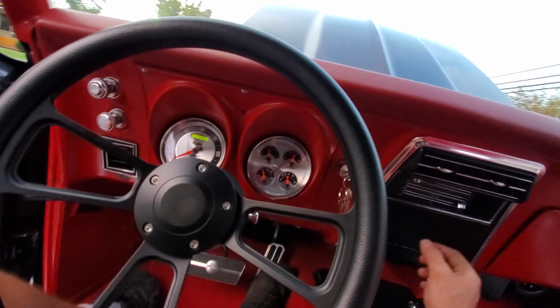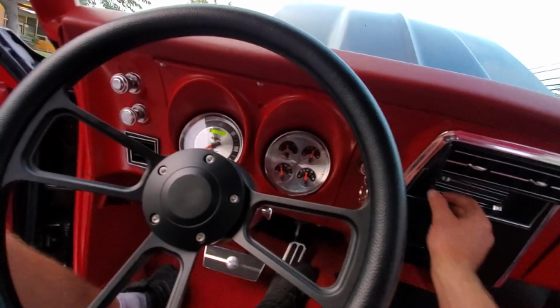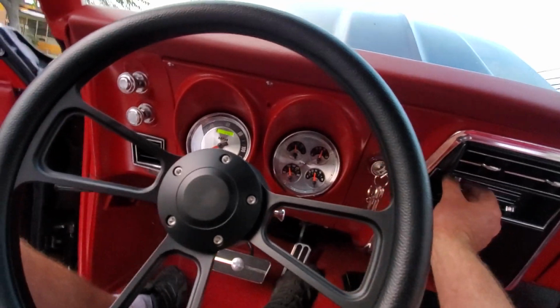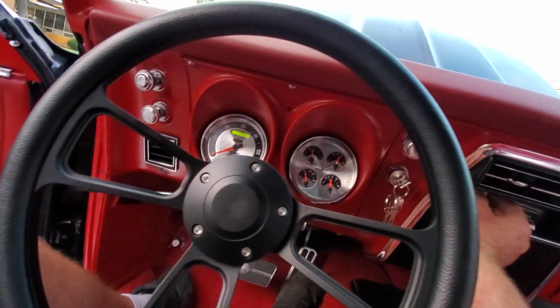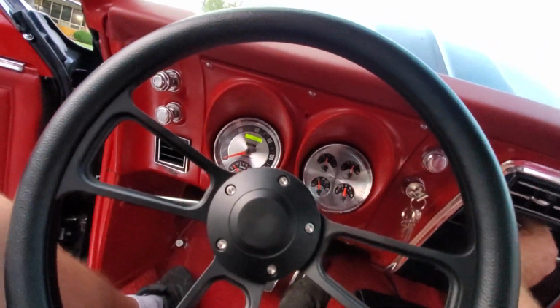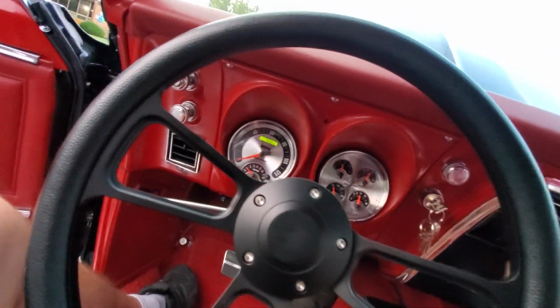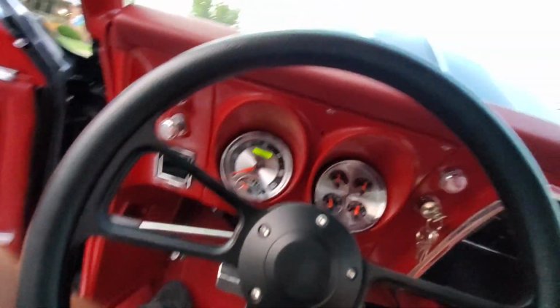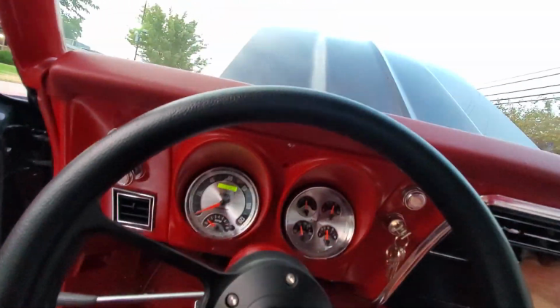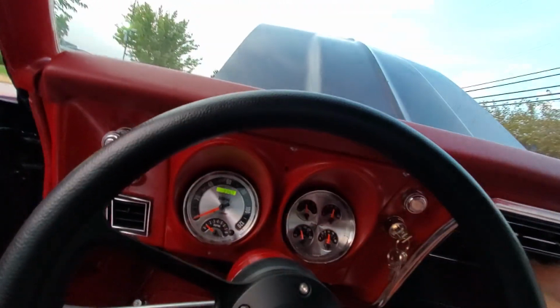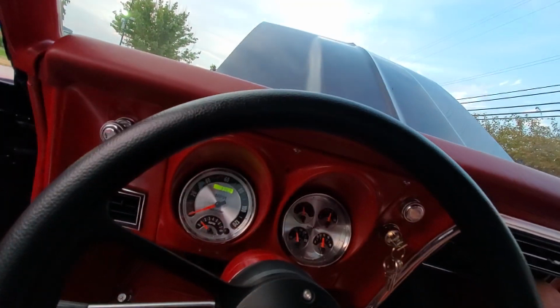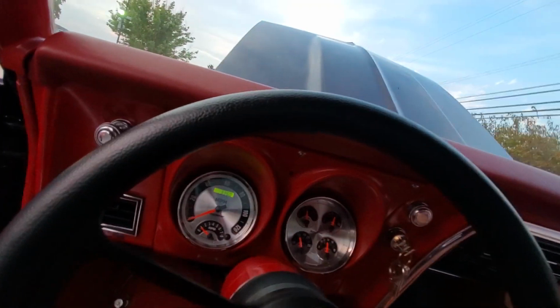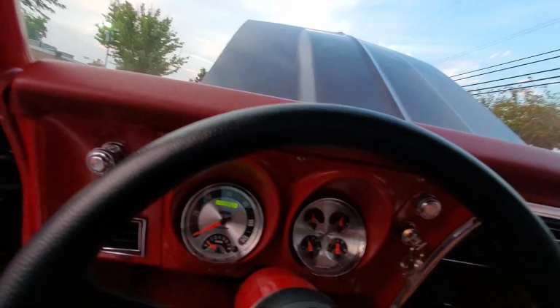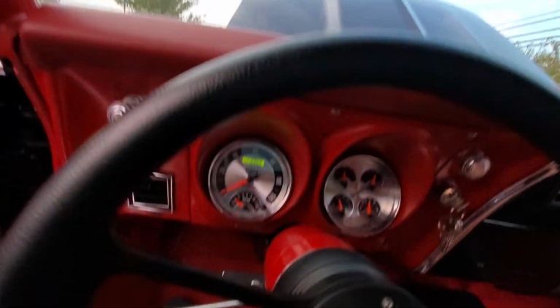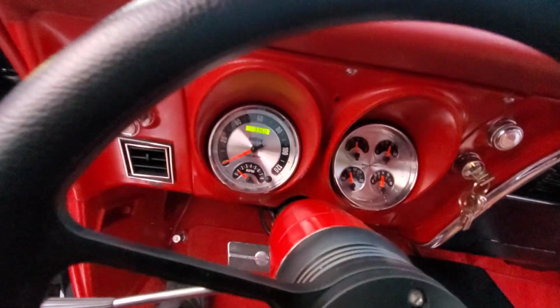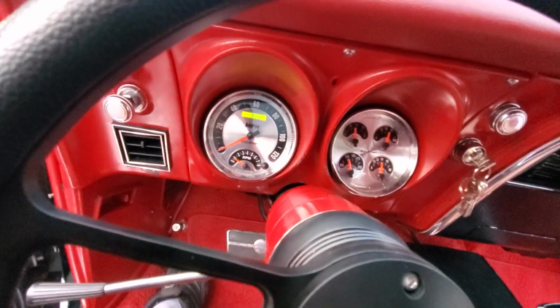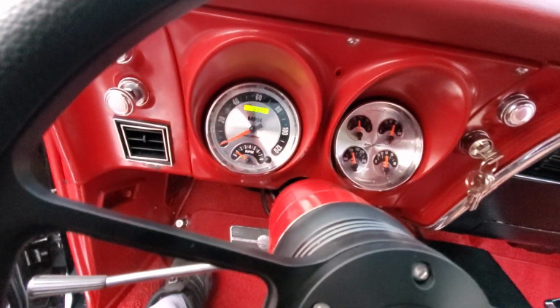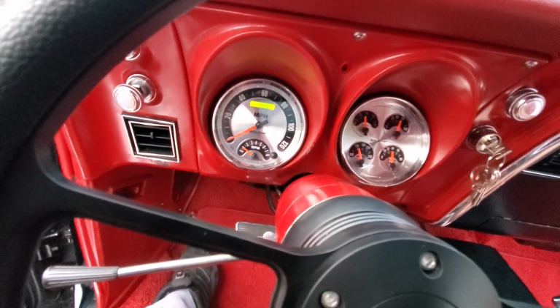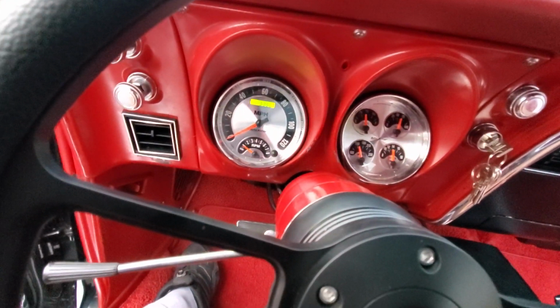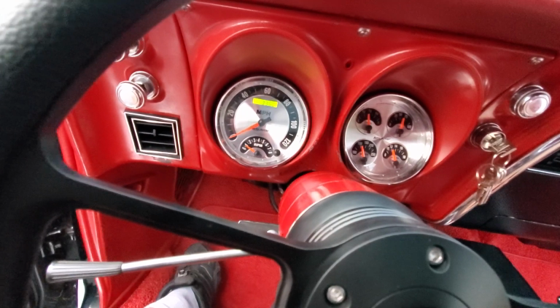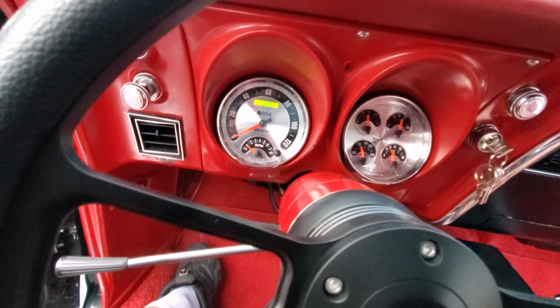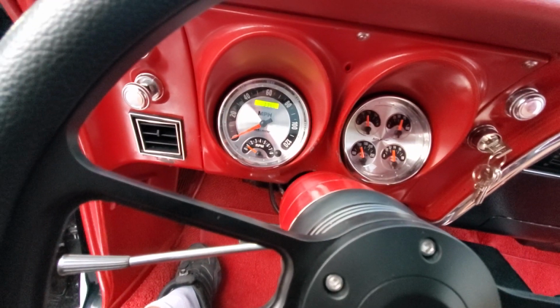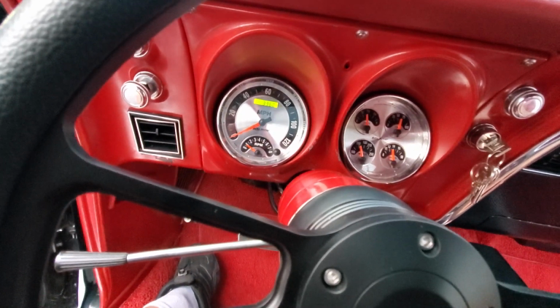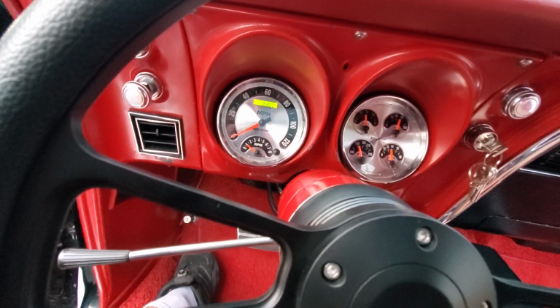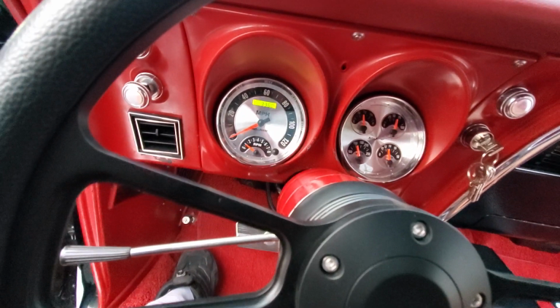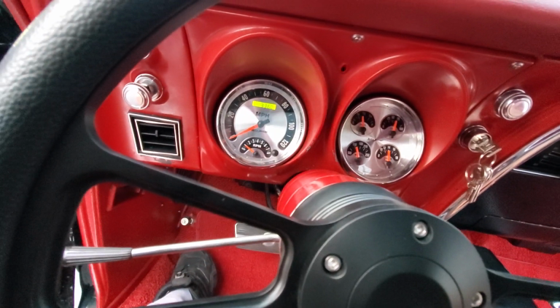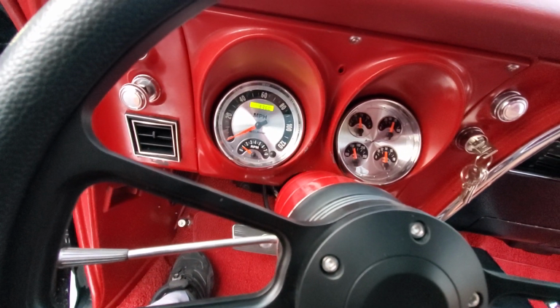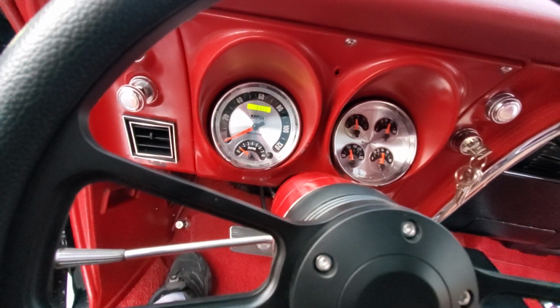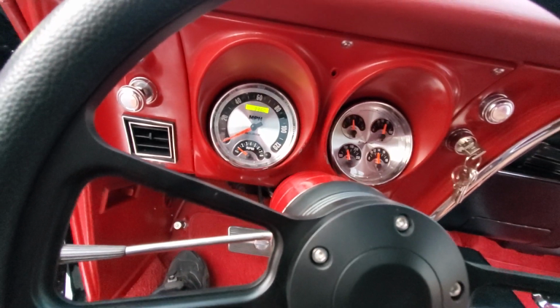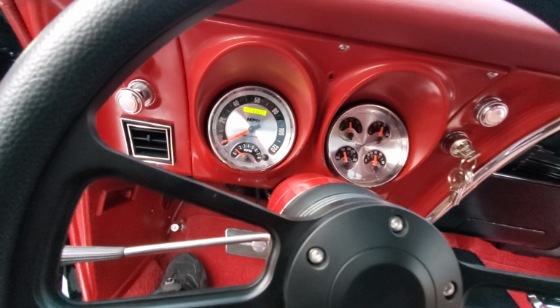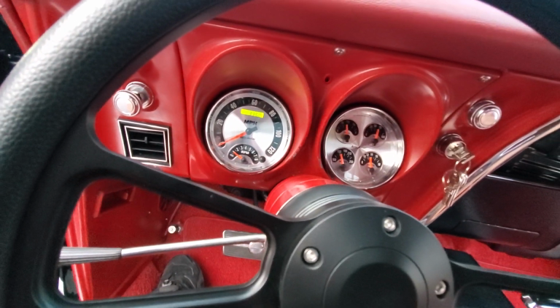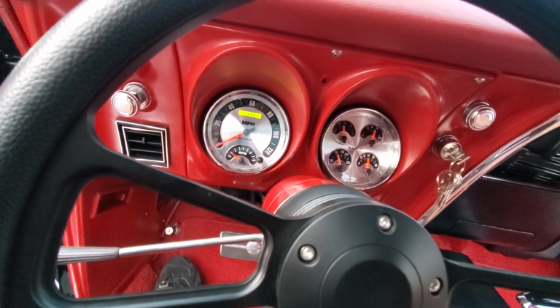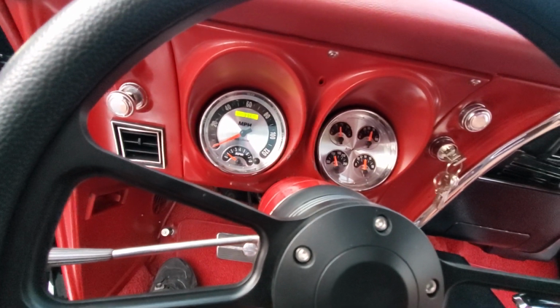The vintage AC blows cold — it actually blows real cold and hard.